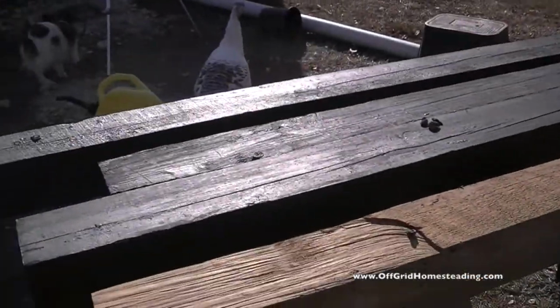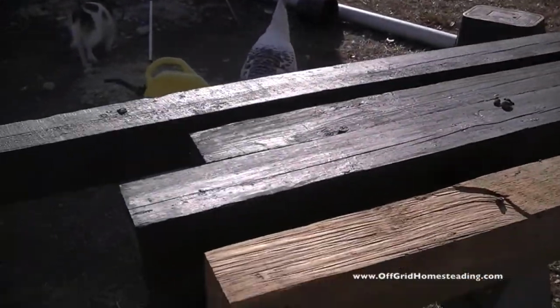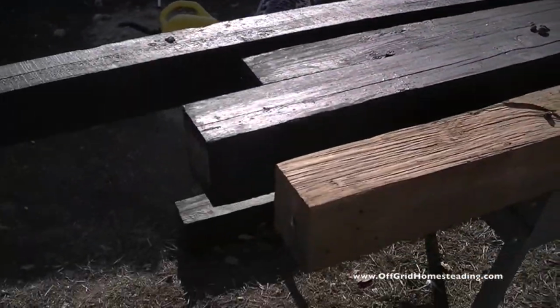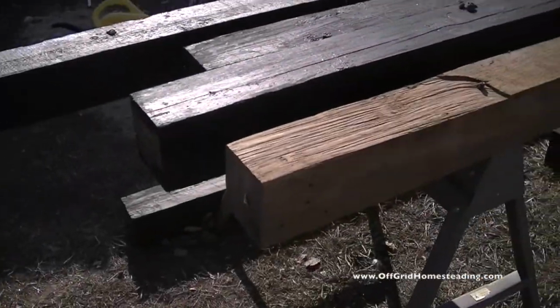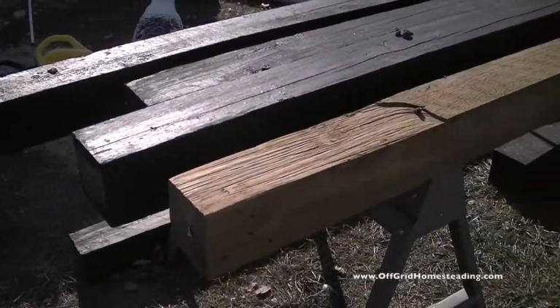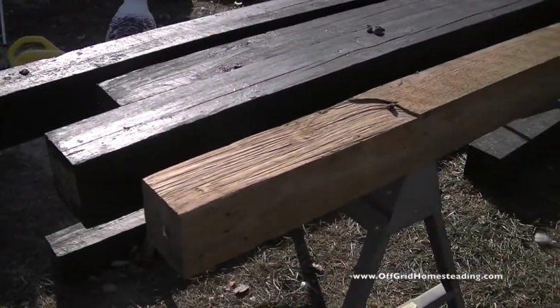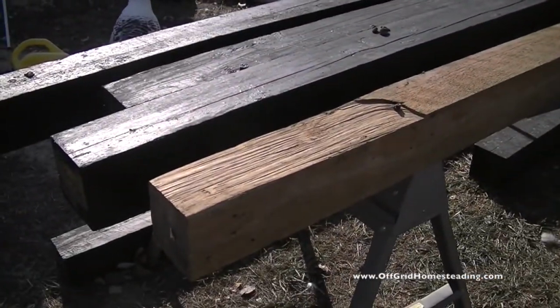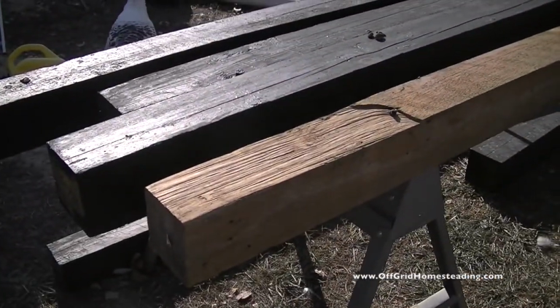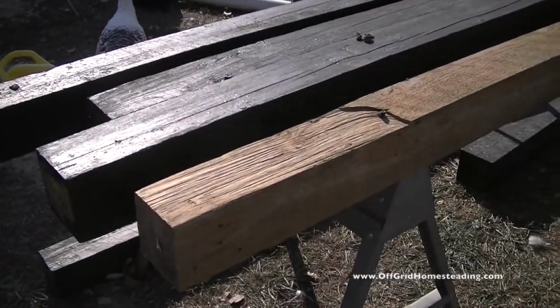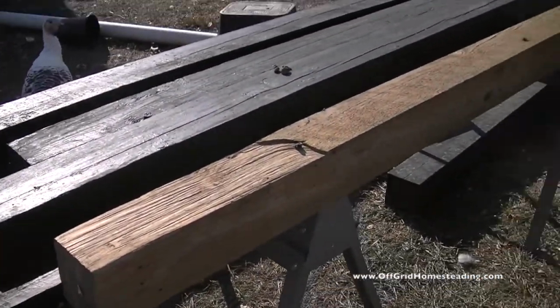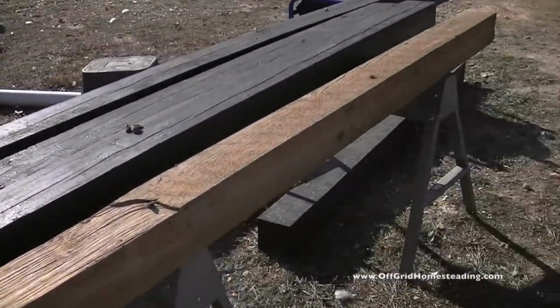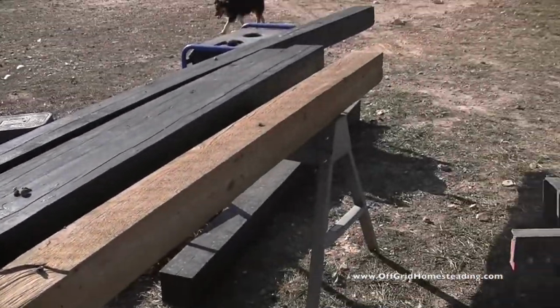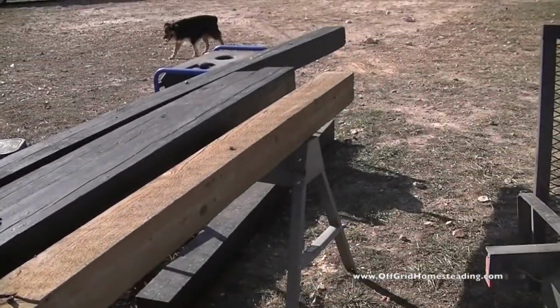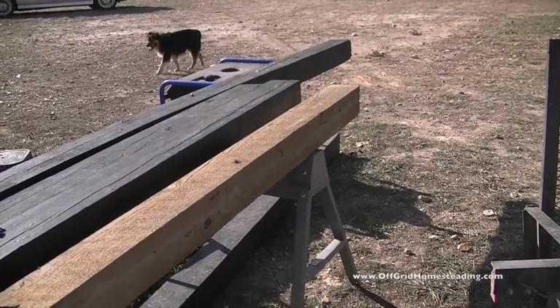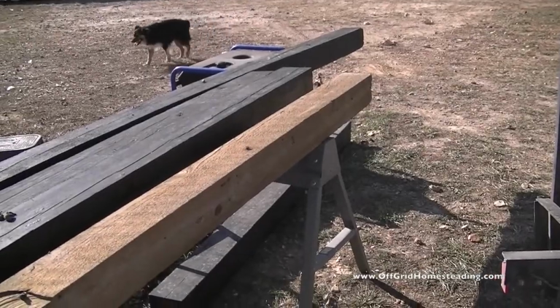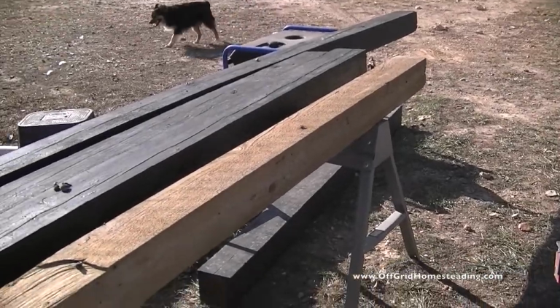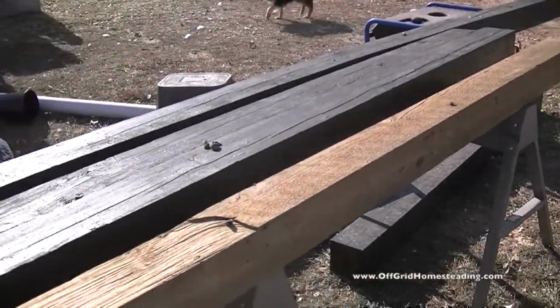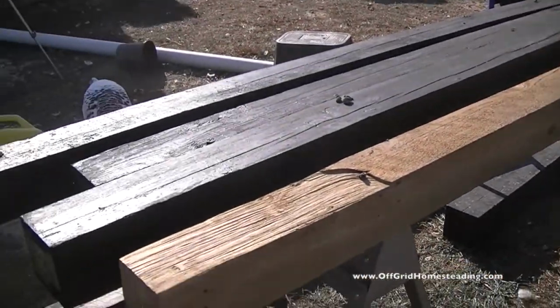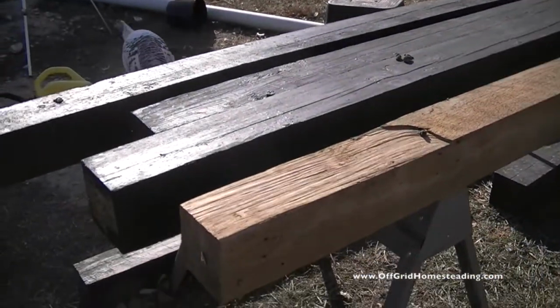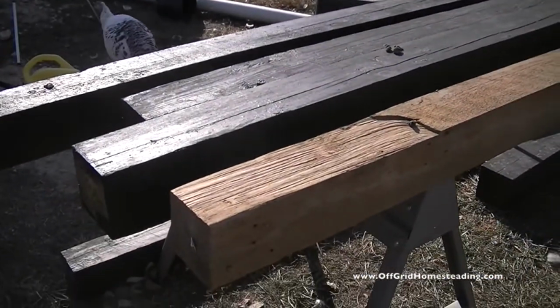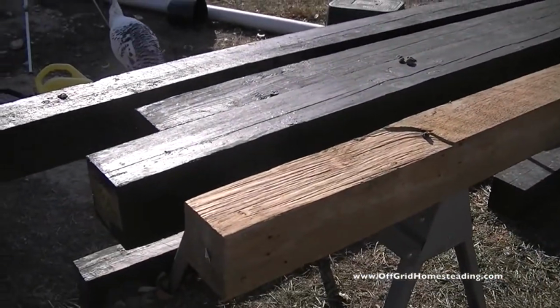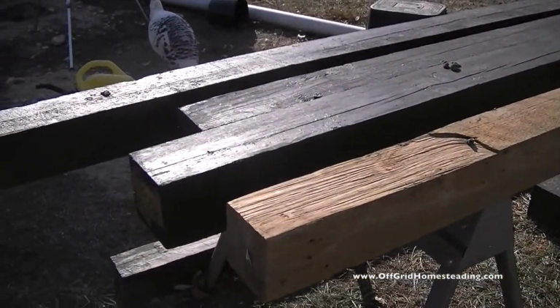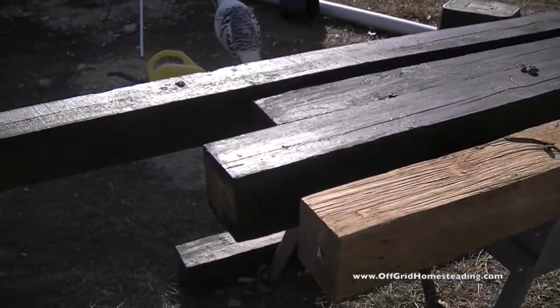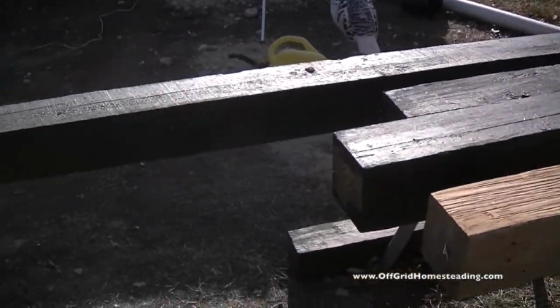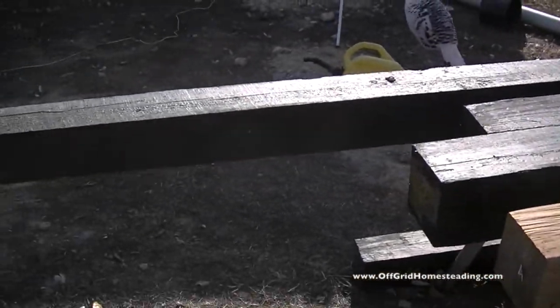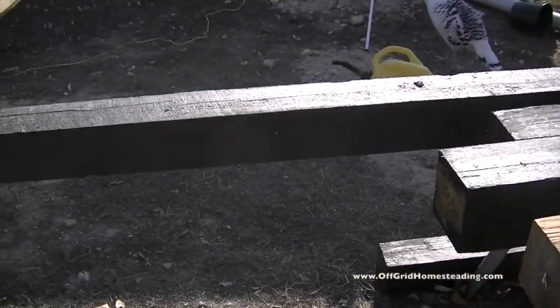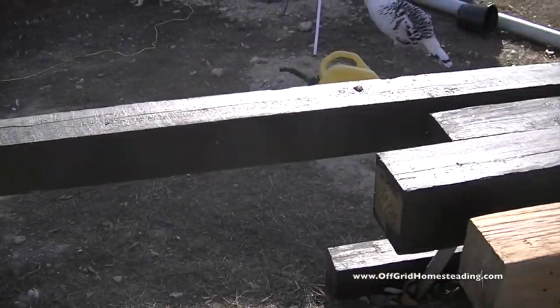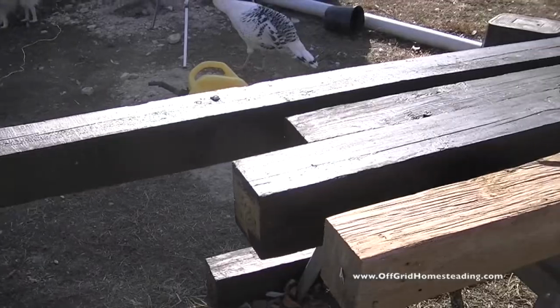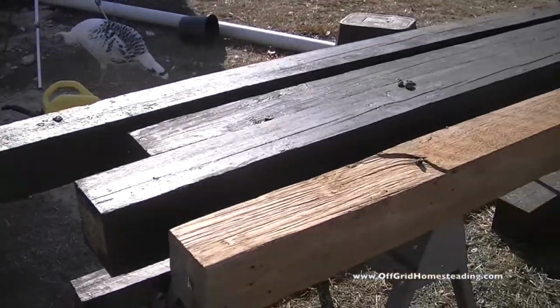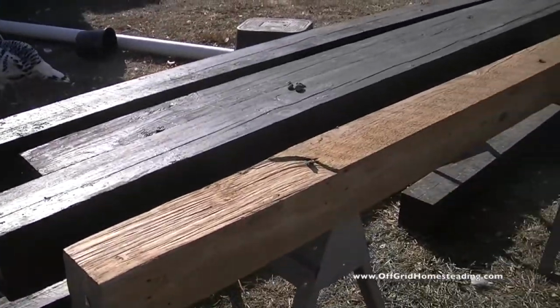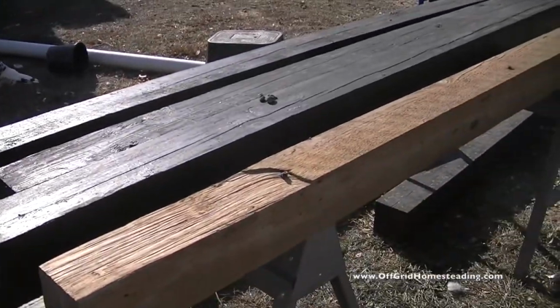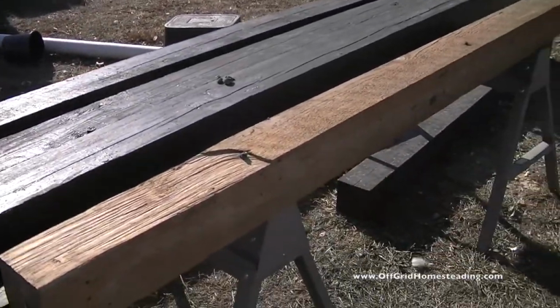We might need to use a couple more pressure treated boards. What I might do is actually not treat a couple of them and see how they fare compared to the ones that I've double treated.